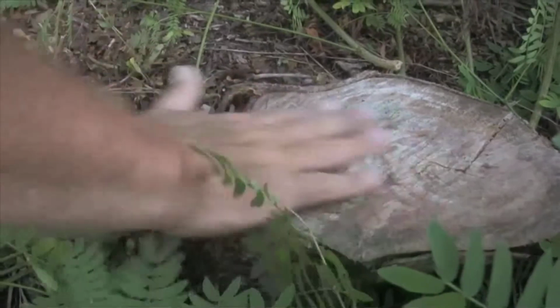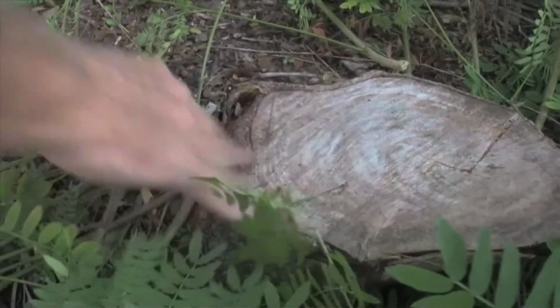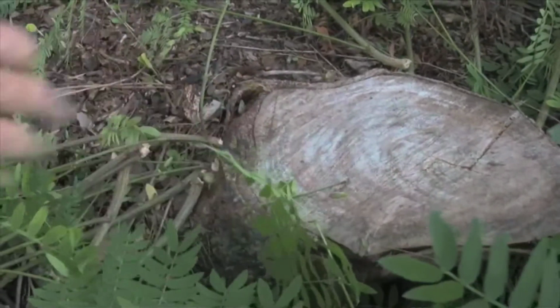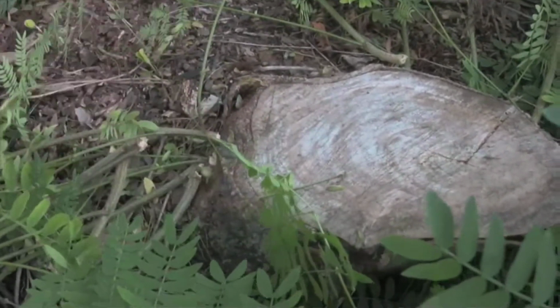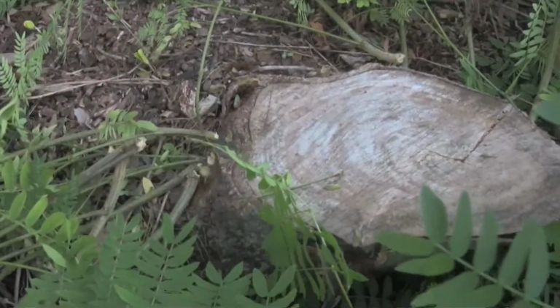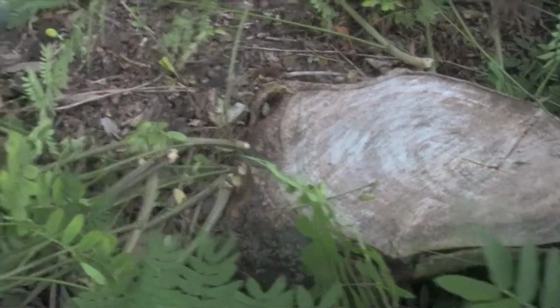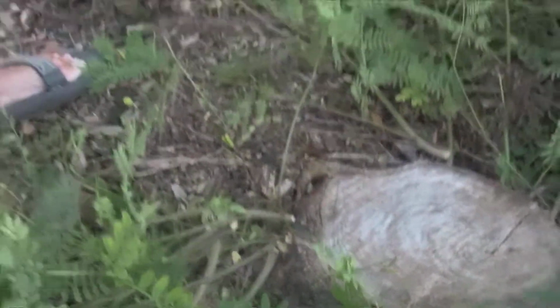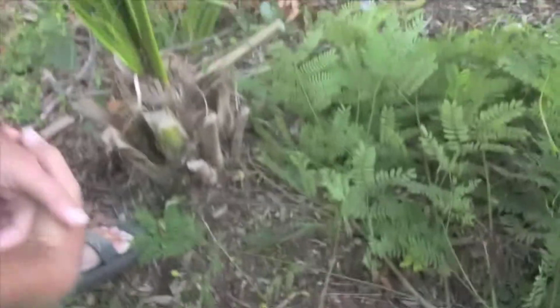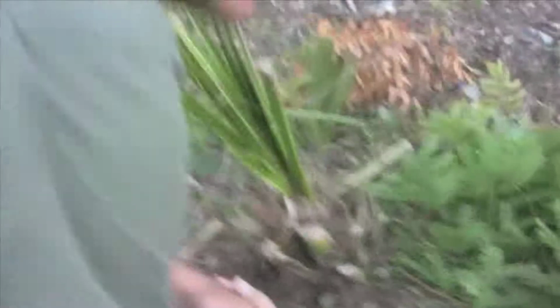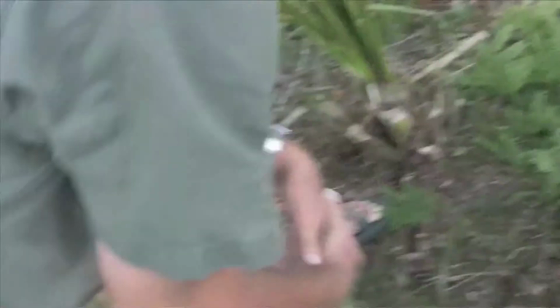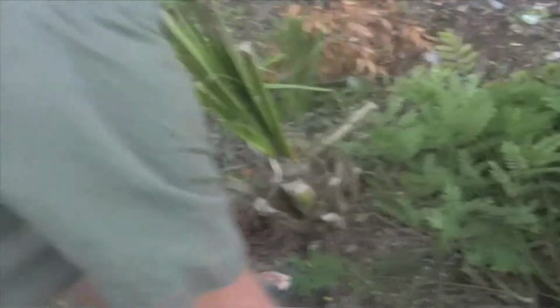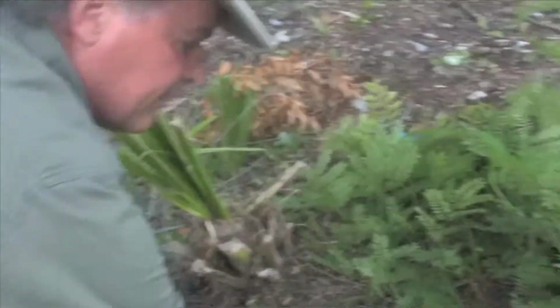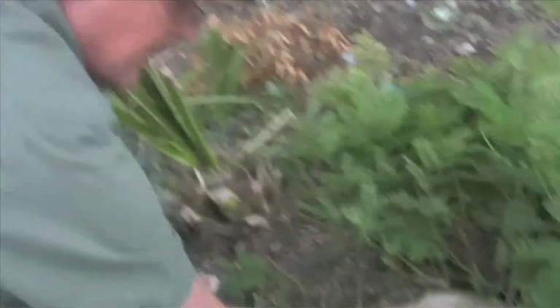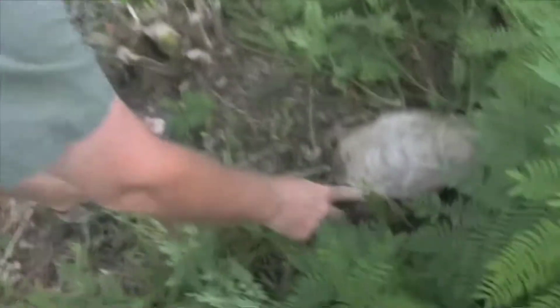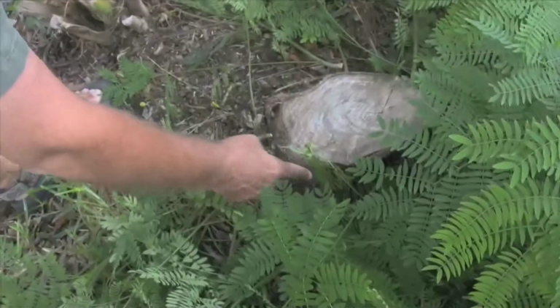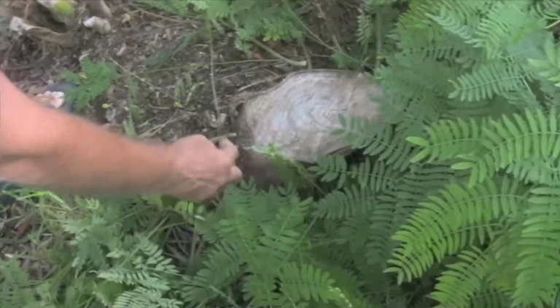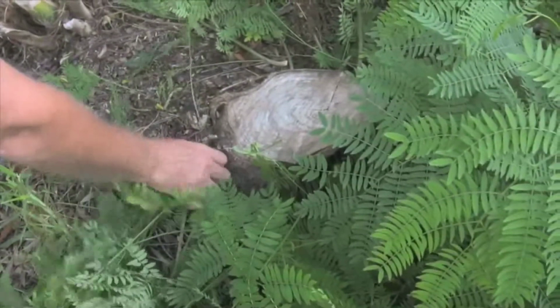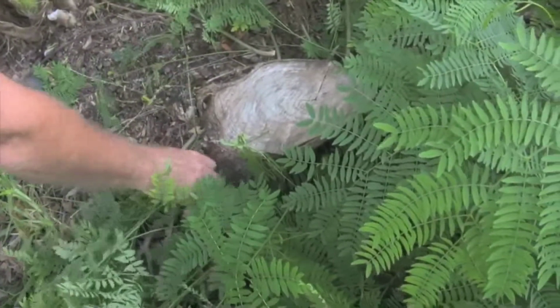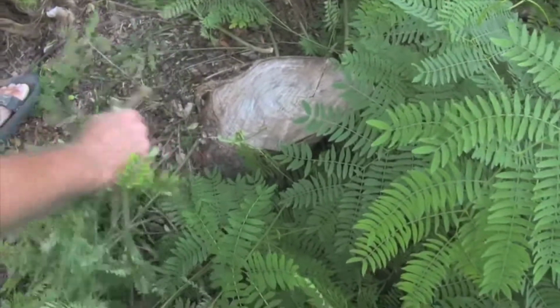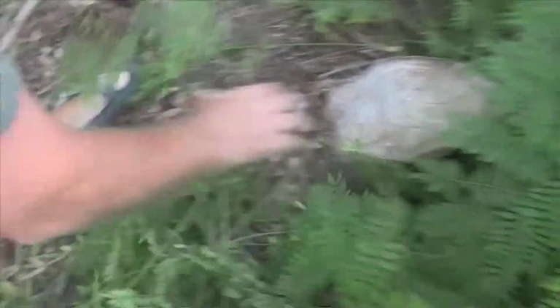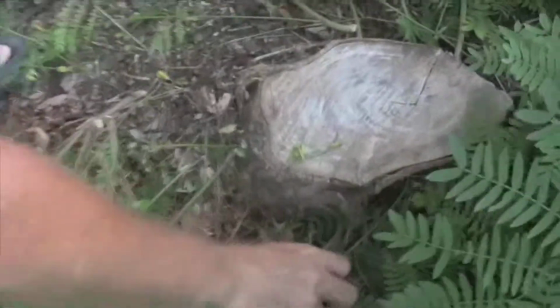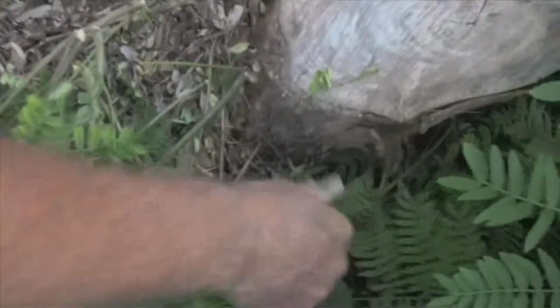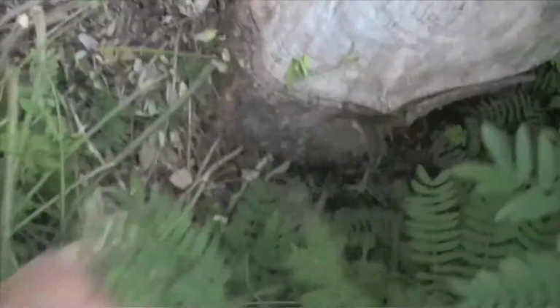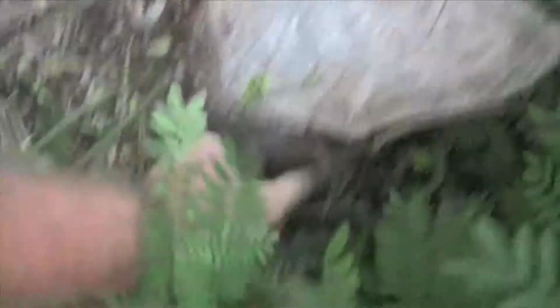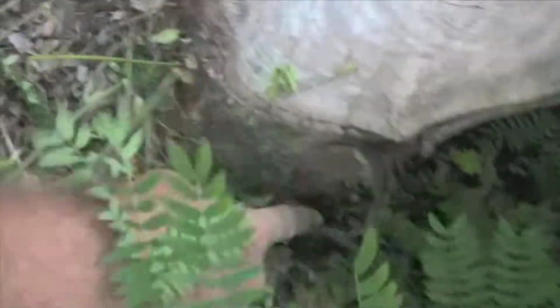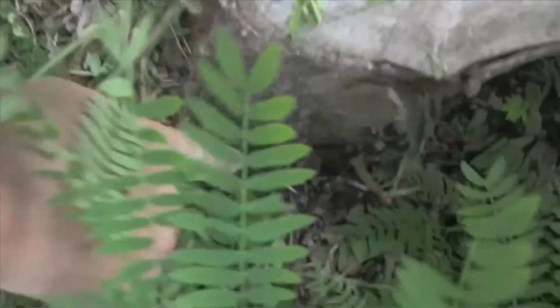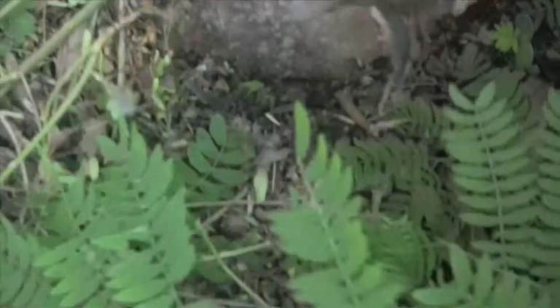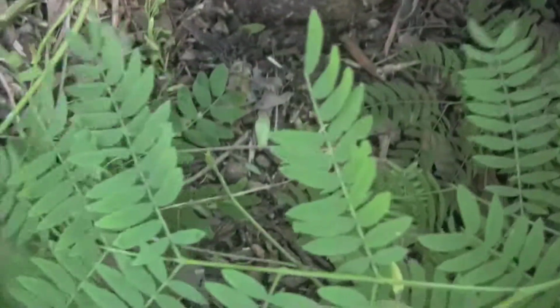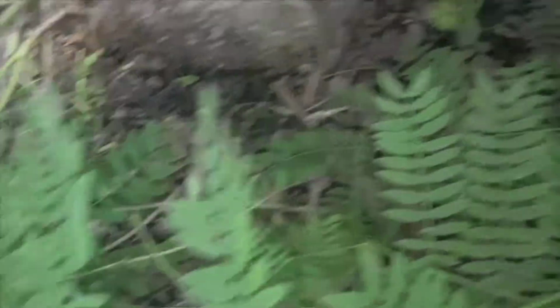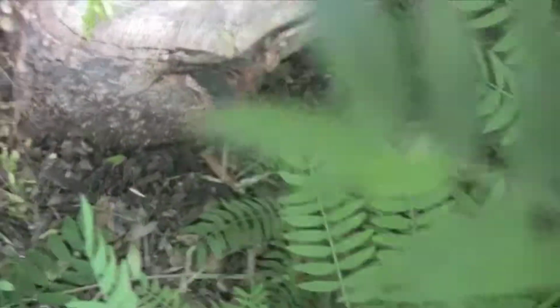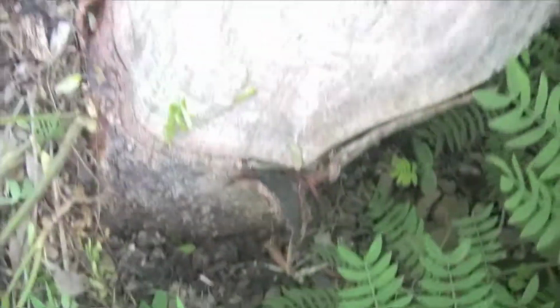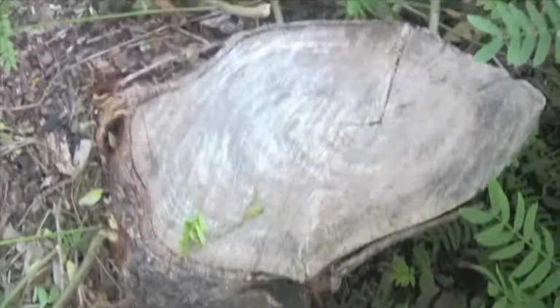cover this spot — it would have sucked in all of the glyphosate, and the enzyme would have stopped any of this side growth that we see right here from coming up. It would have killed it way deep into the root system, into the main trunk.